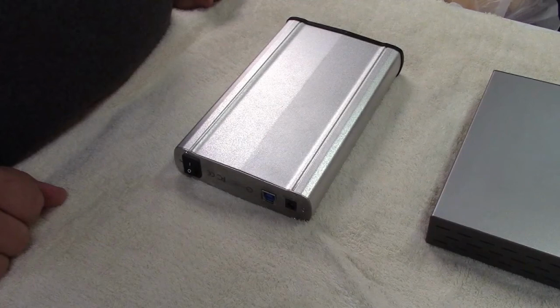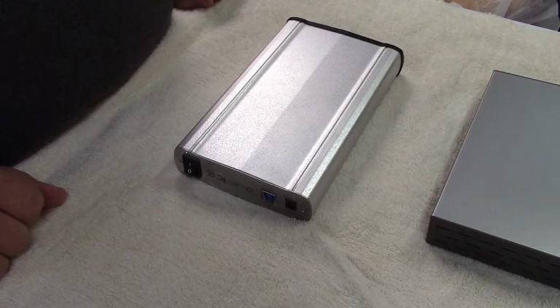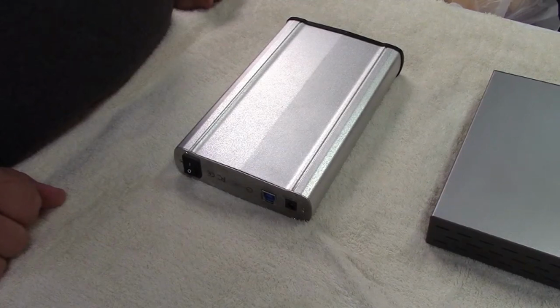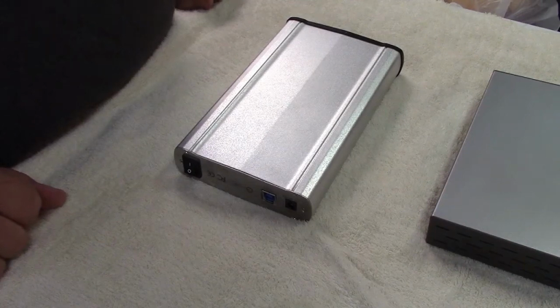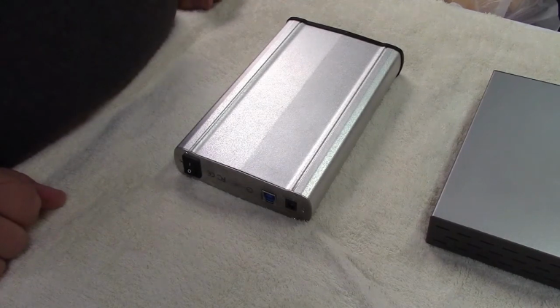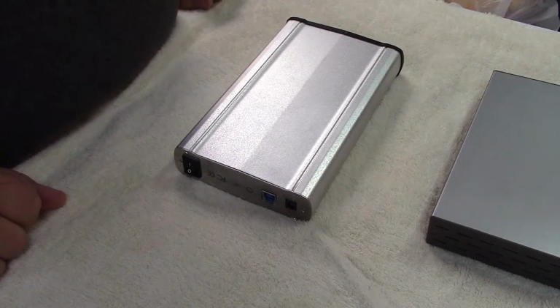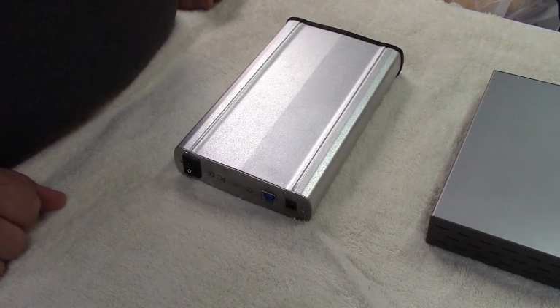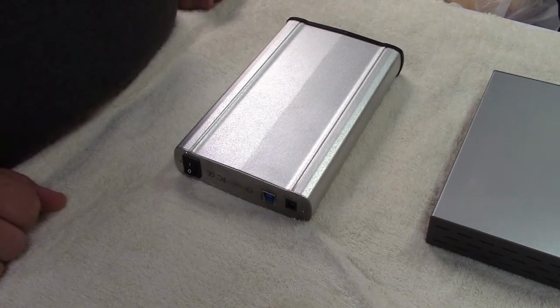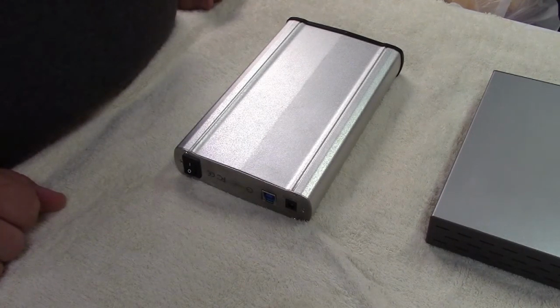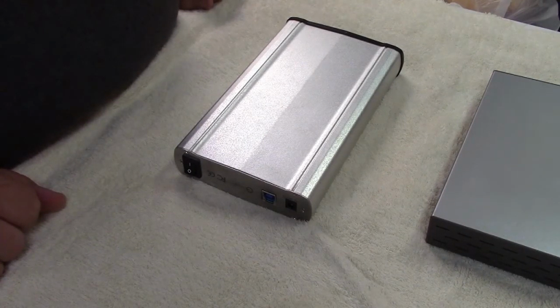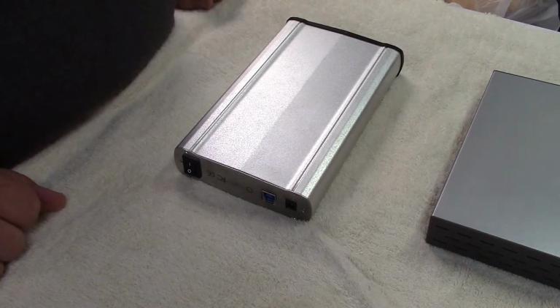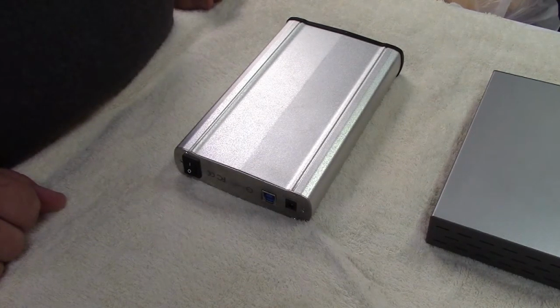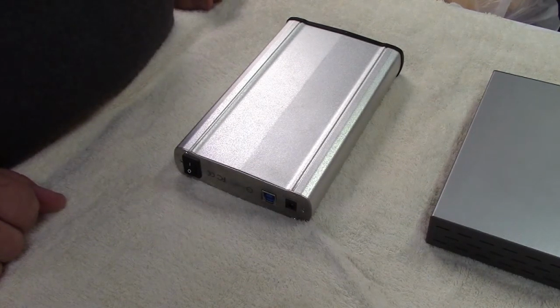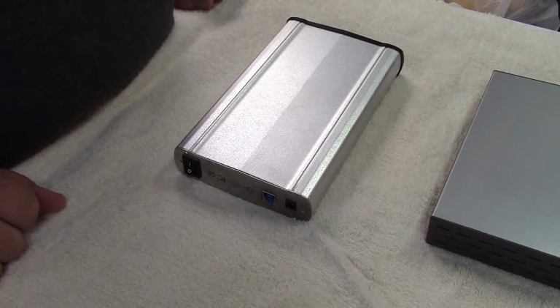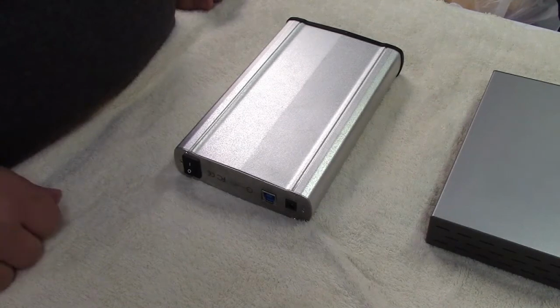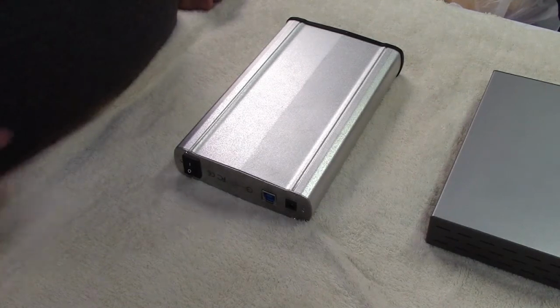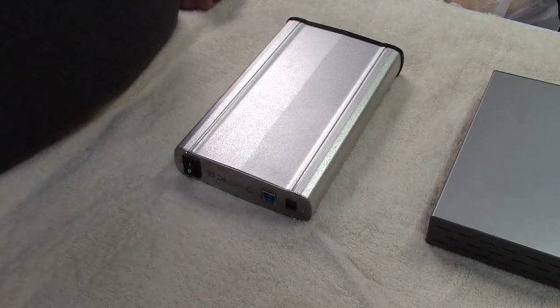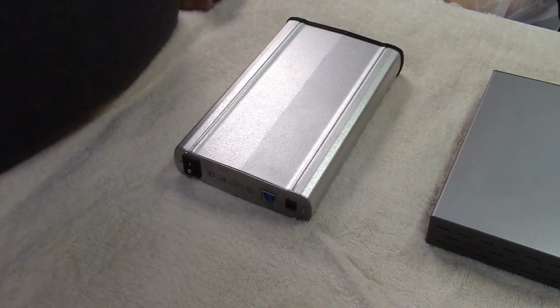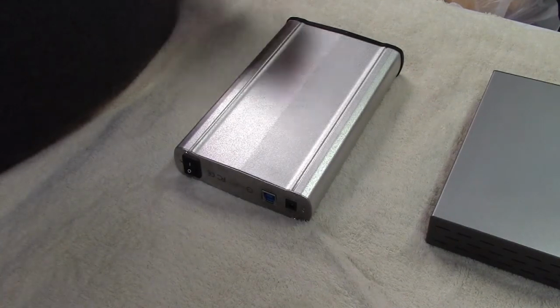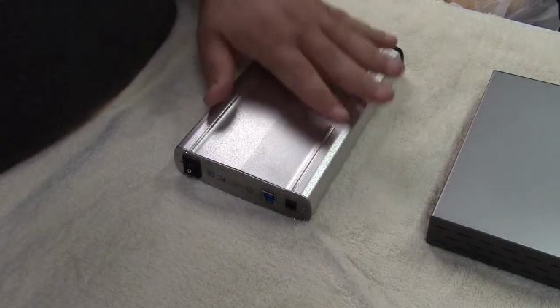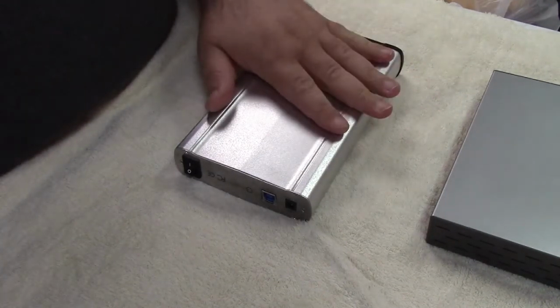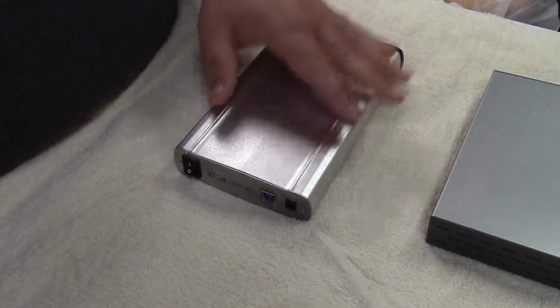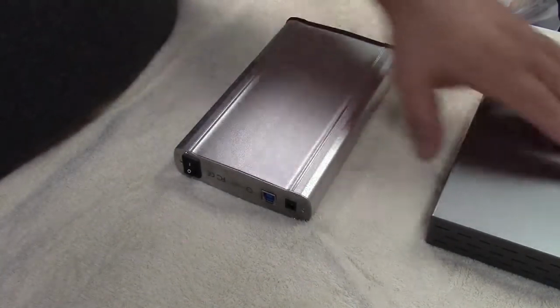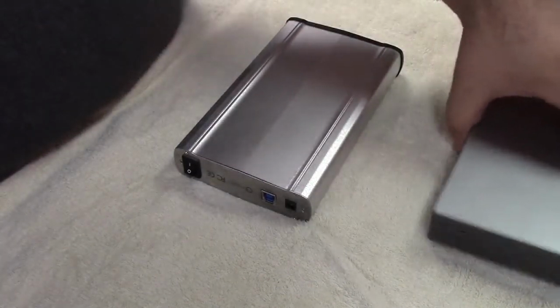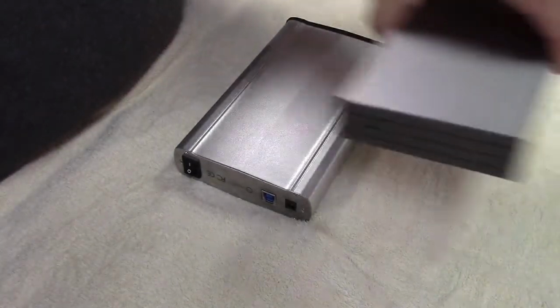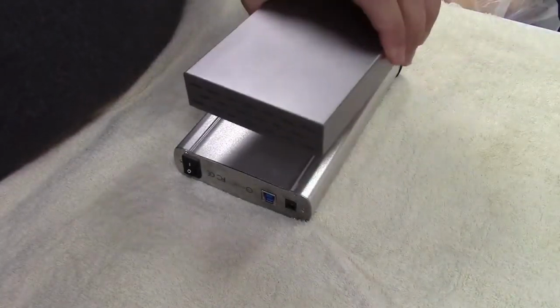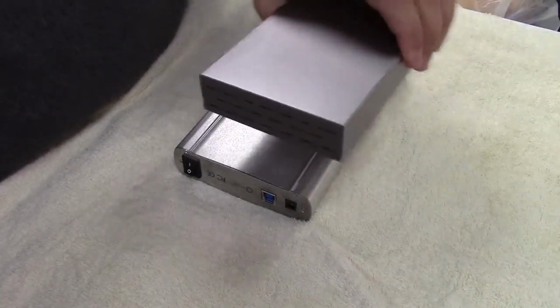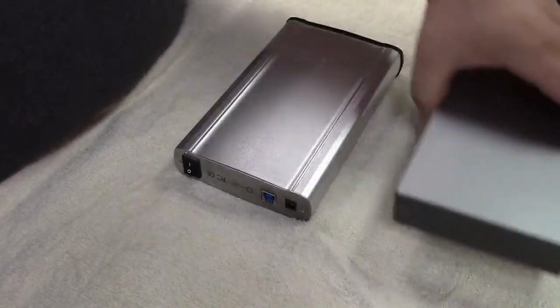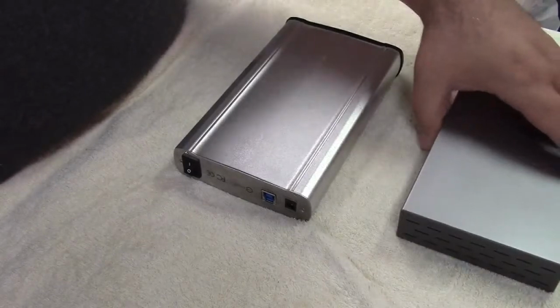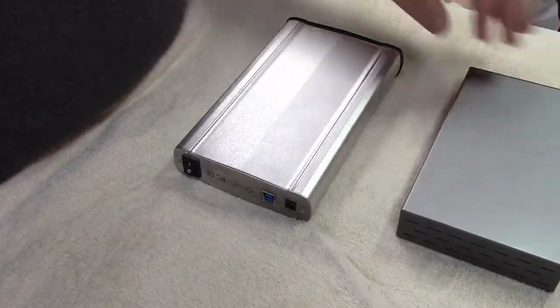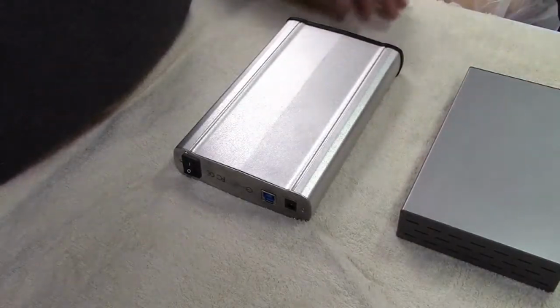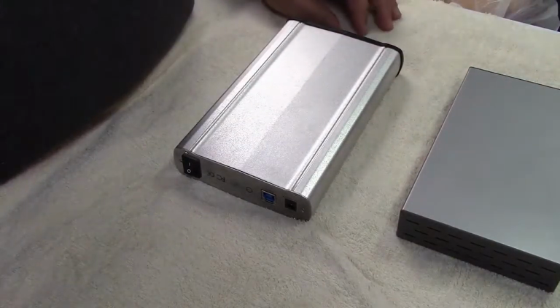Today I'm going to show you how to install a hard drive into an external enclosure. For this you're going to need an enclosure. I have two styles here and I'll be showing you both.